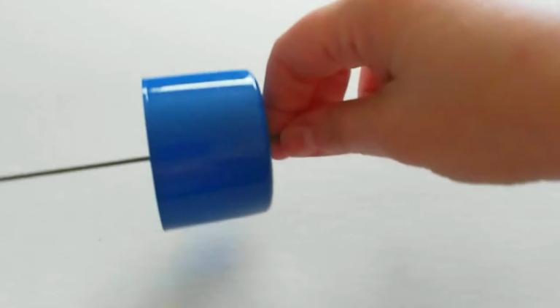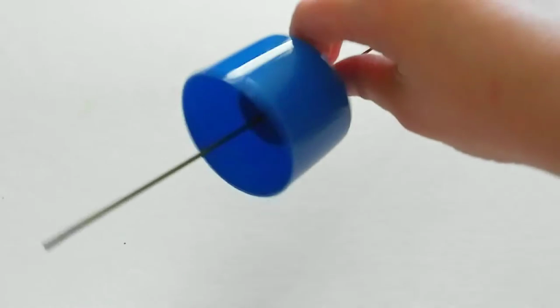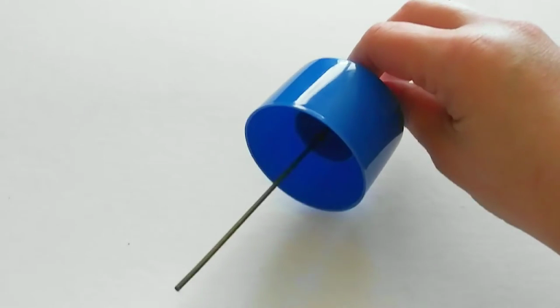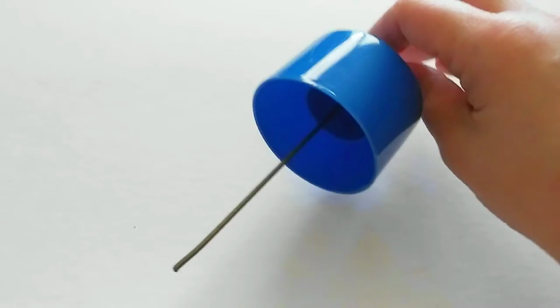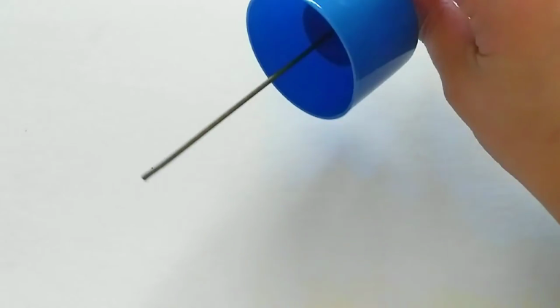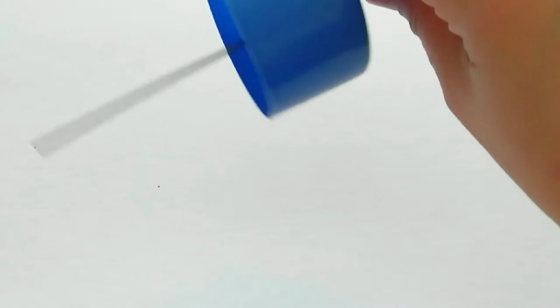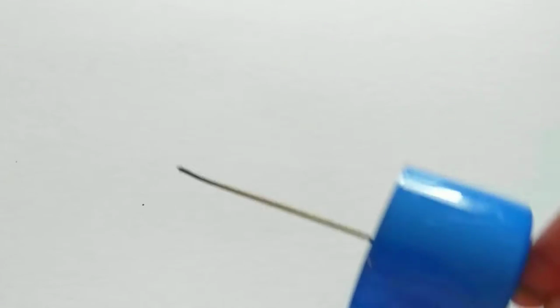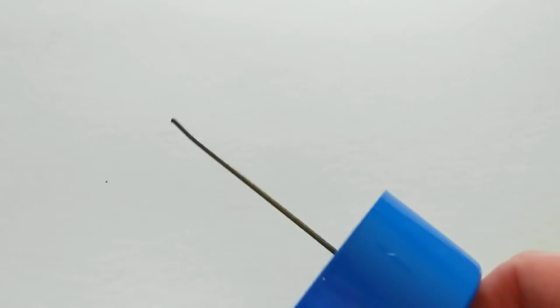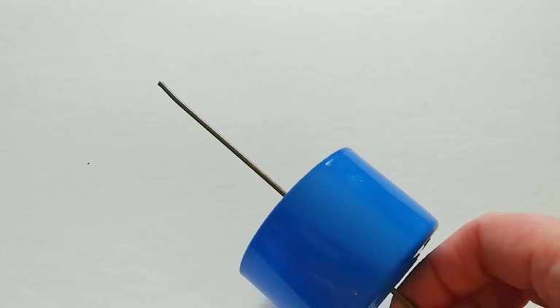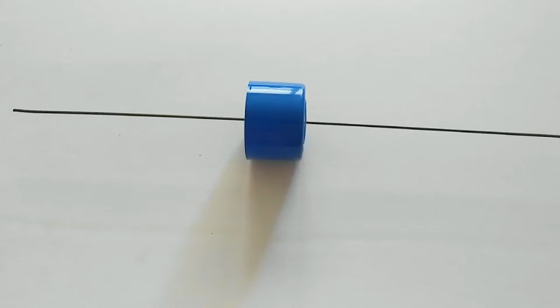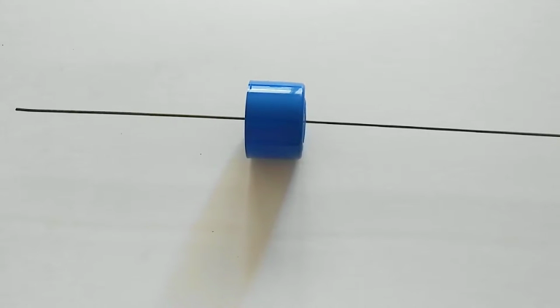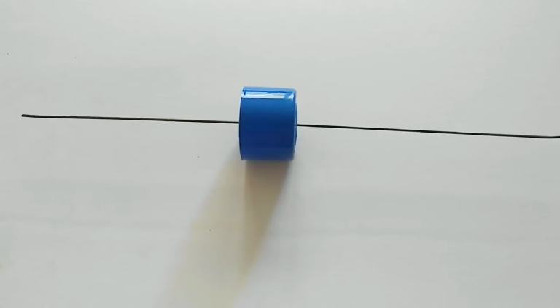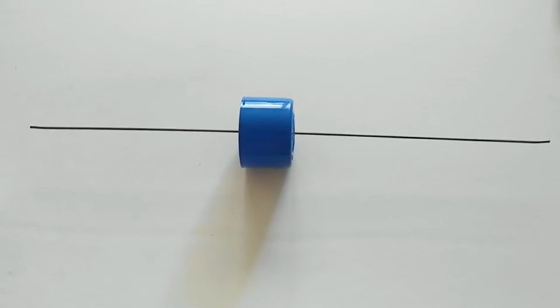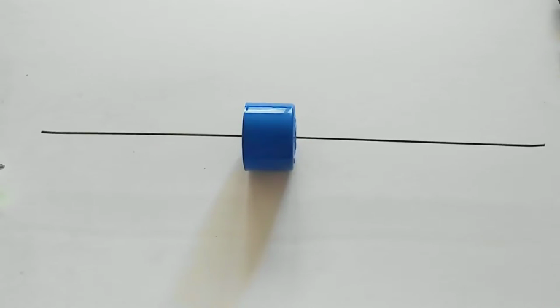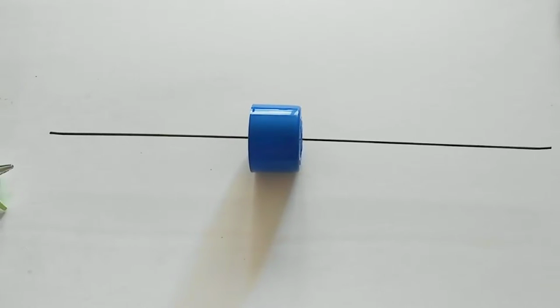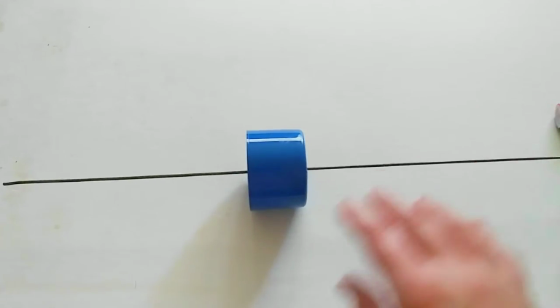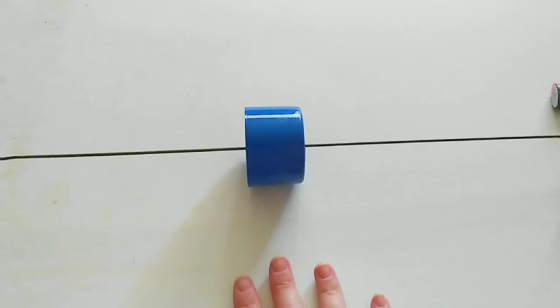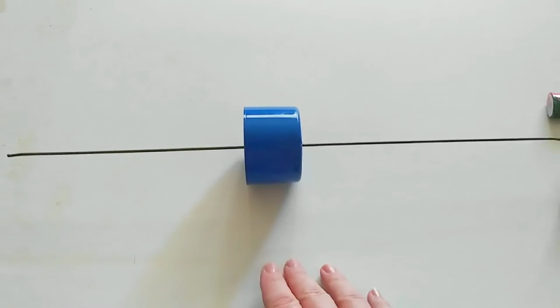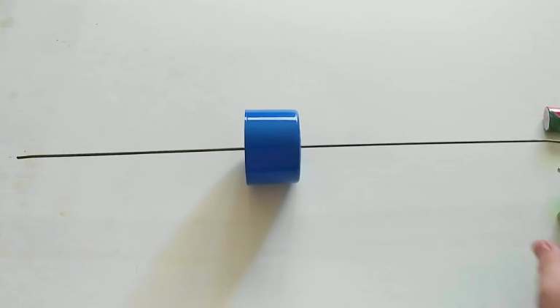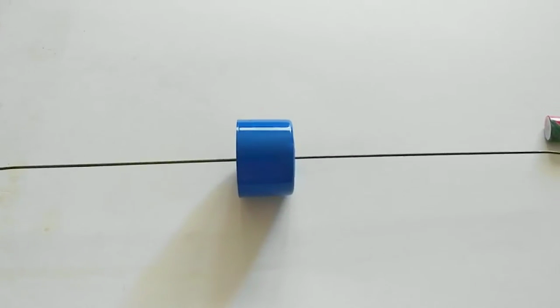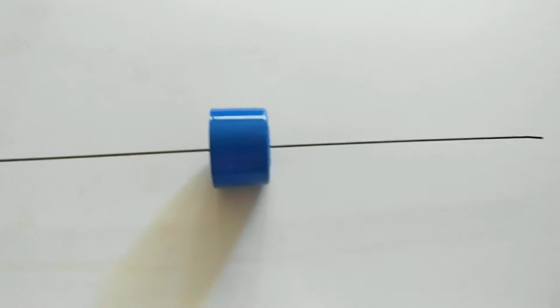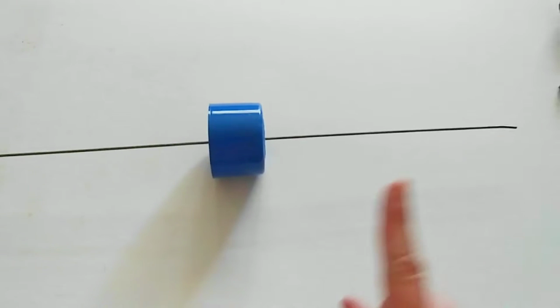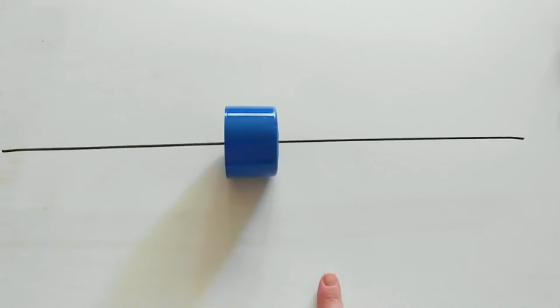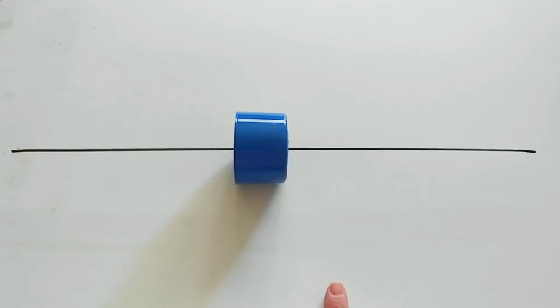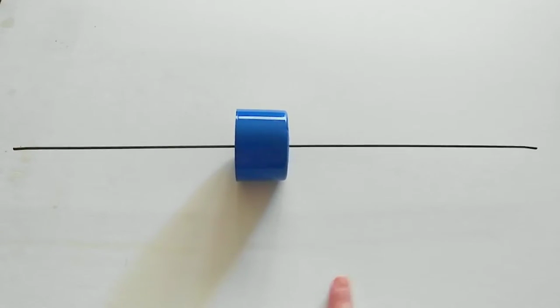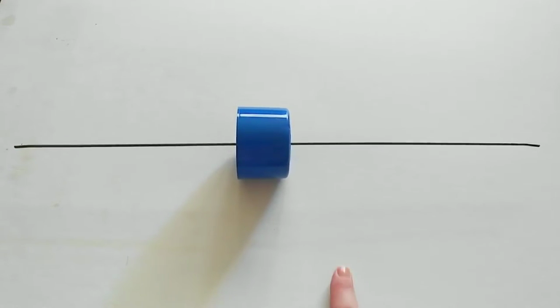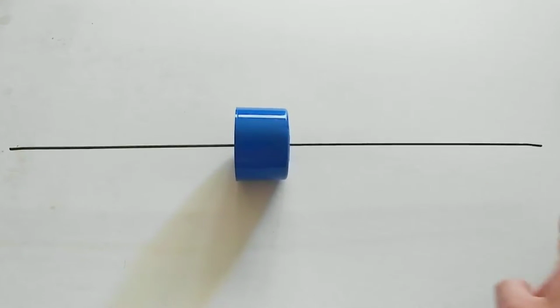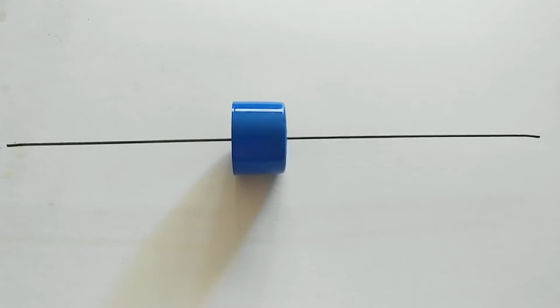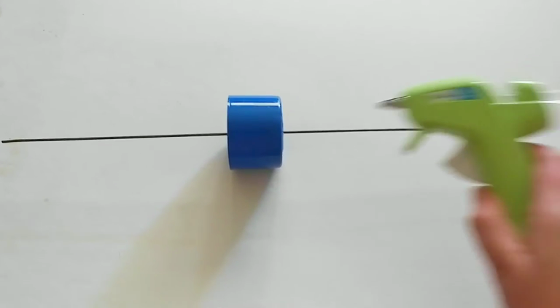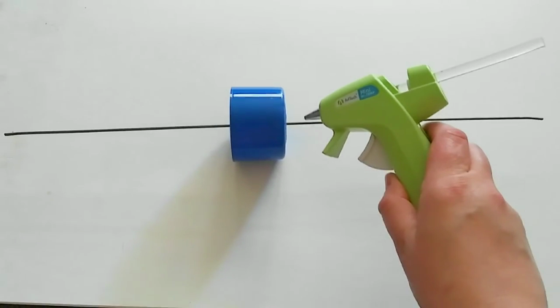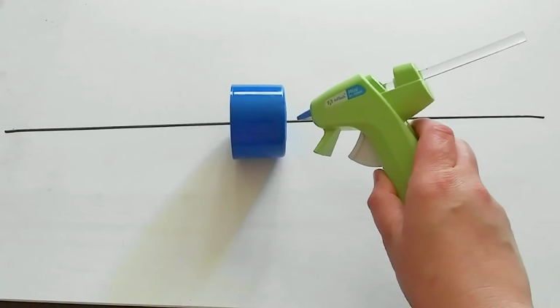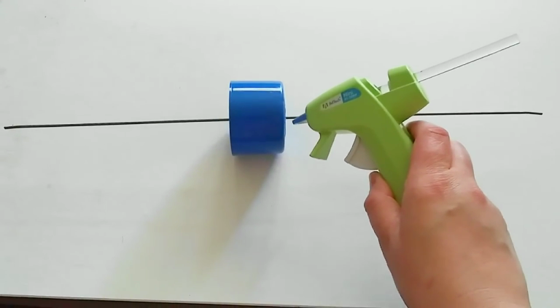Just warm up the wire with the lighter and poke it through the best you can. And if that does not work, you can use the hot glue gun to make a hole, but it usually makes too big of a hole. This is how I make it work most of the time. You pull it halfway through — that way, we have room on either side to make a hook.